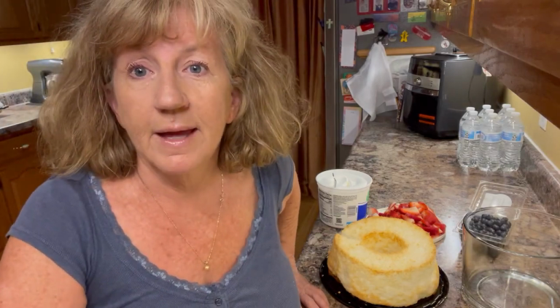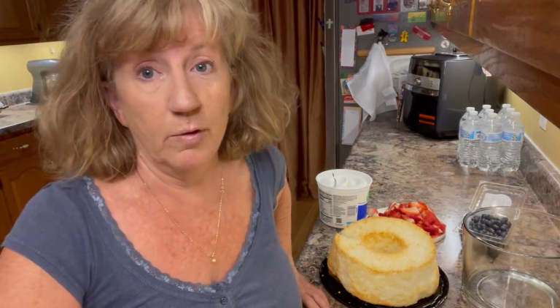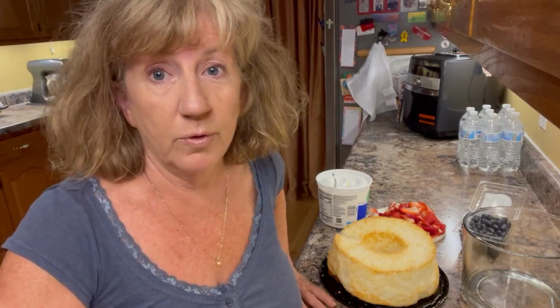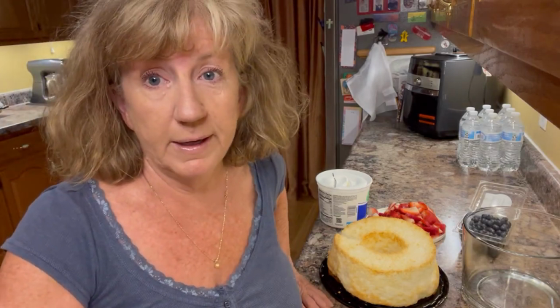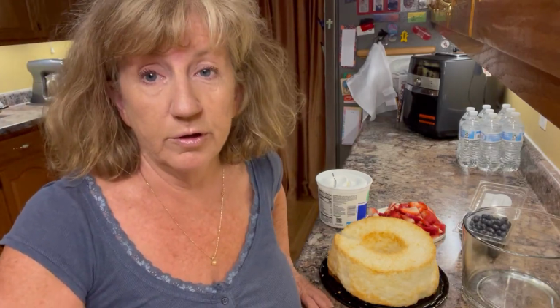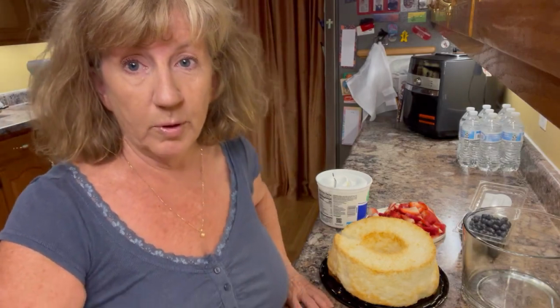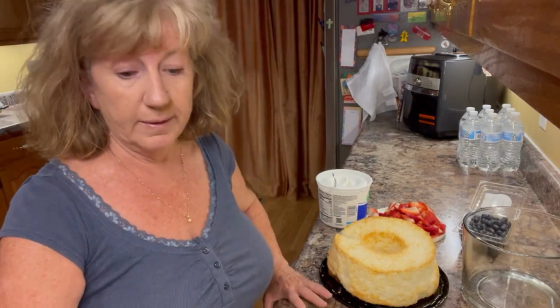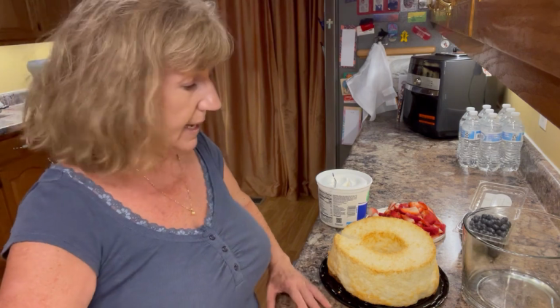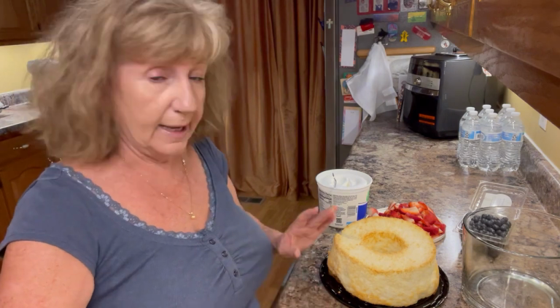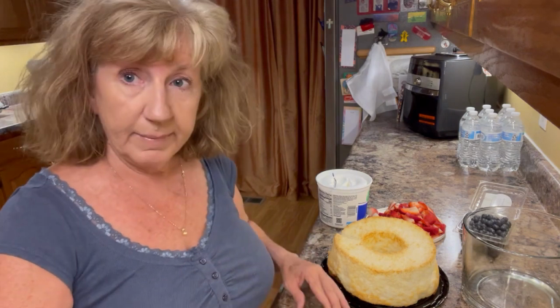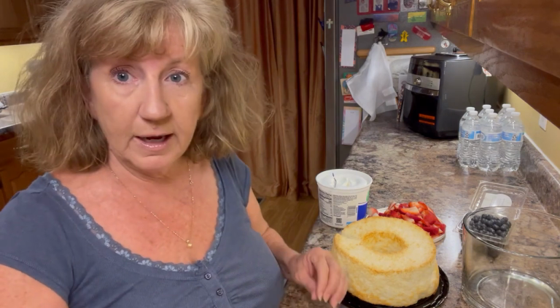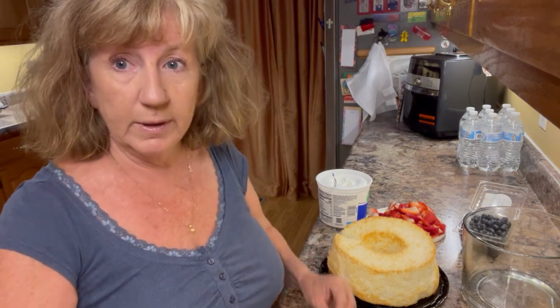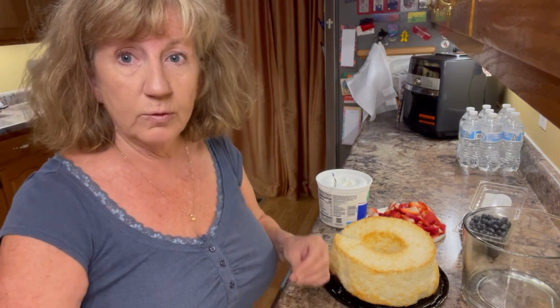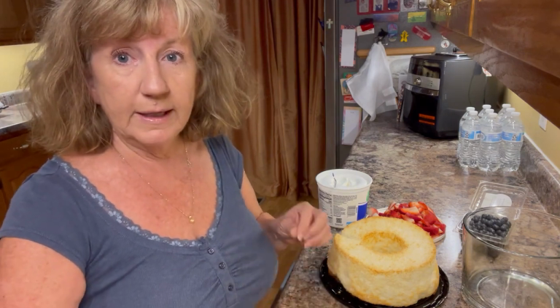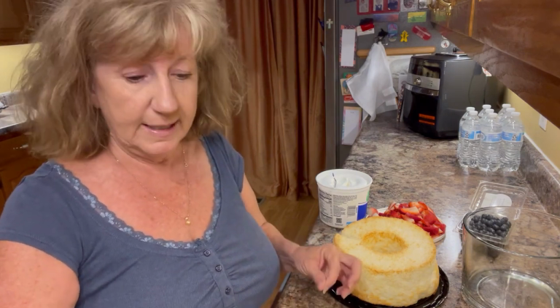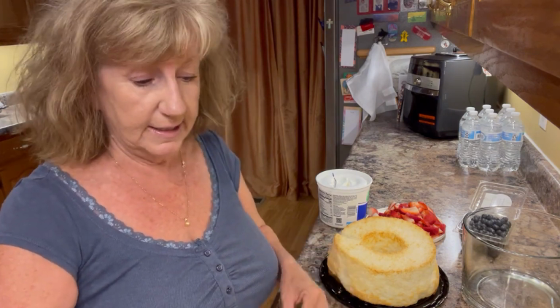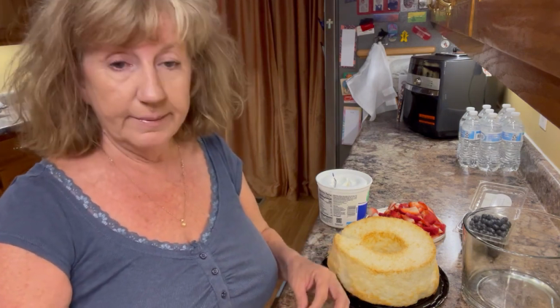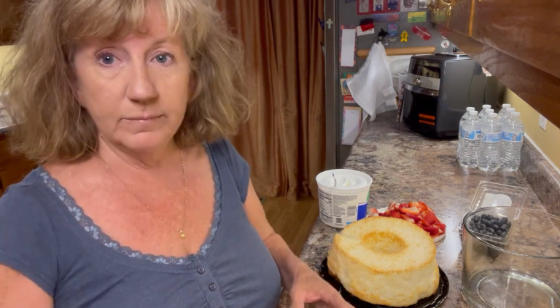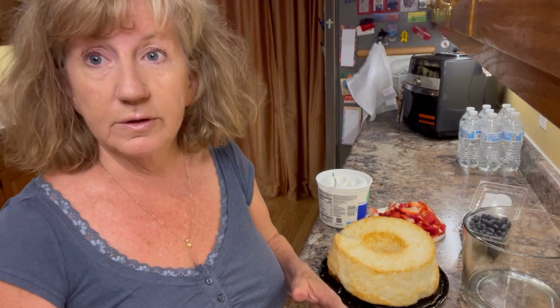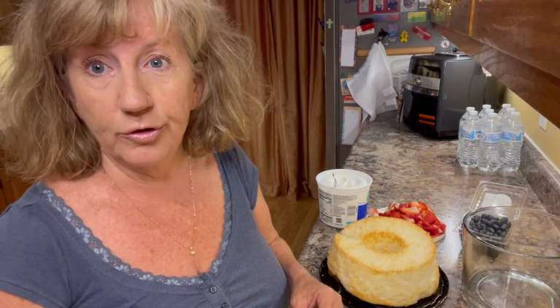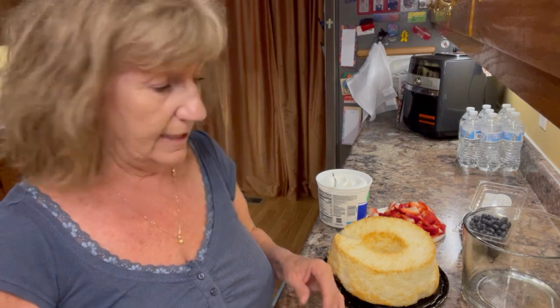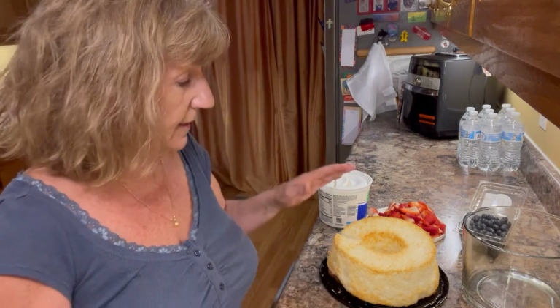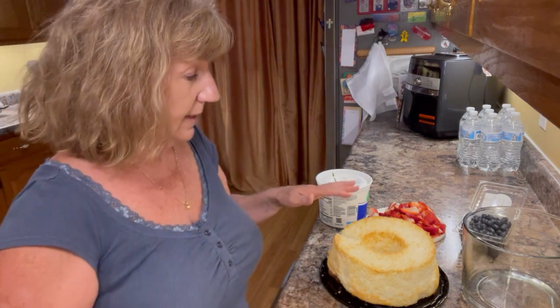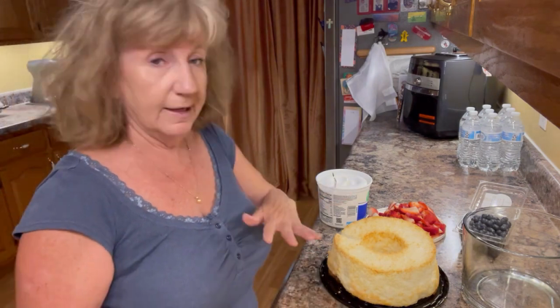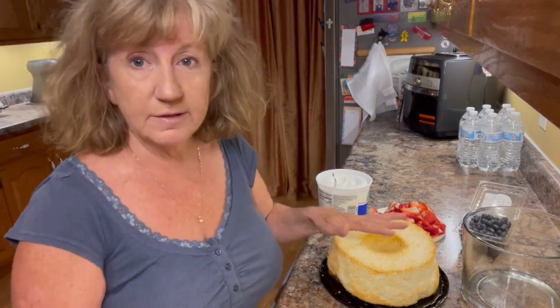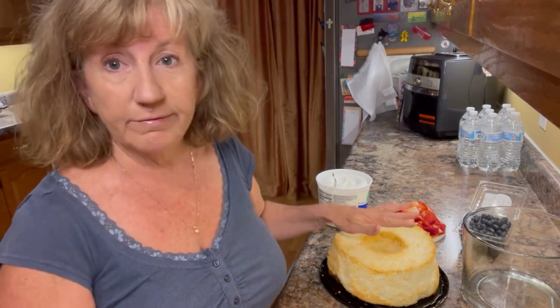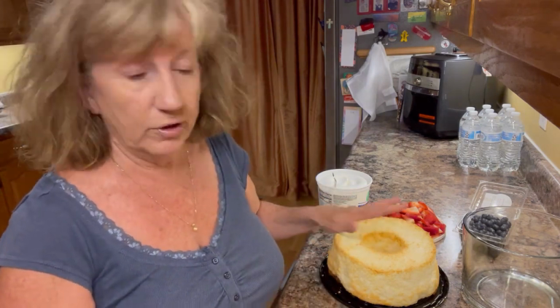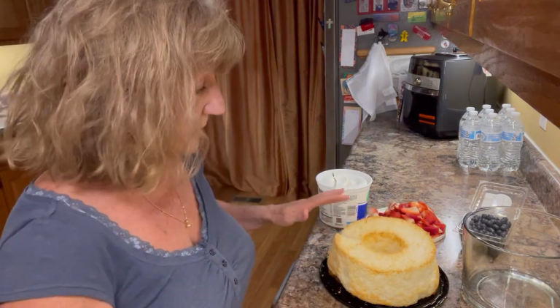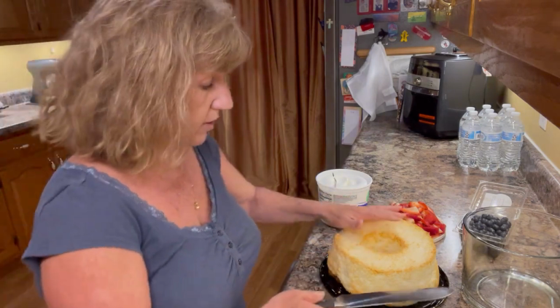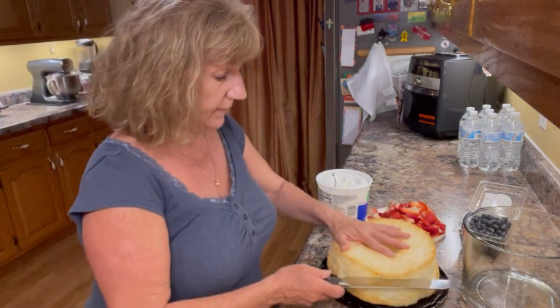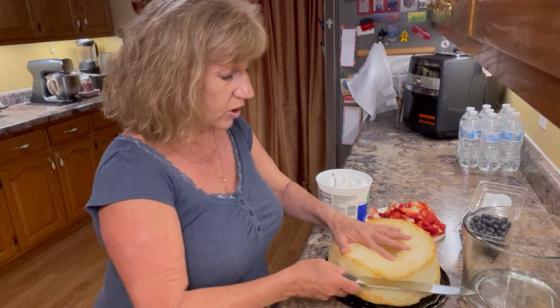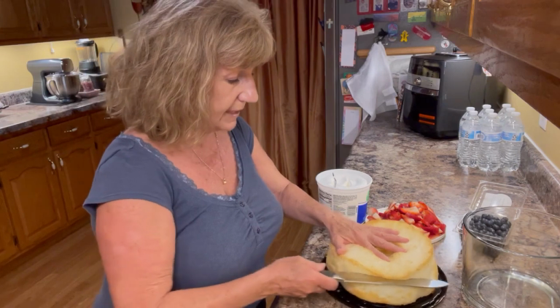Hello everyone, I'm Deb with Cooking with Mo and Deb and I am making a really quick and easy dessert today — it is five ingredients and that's all it takes.